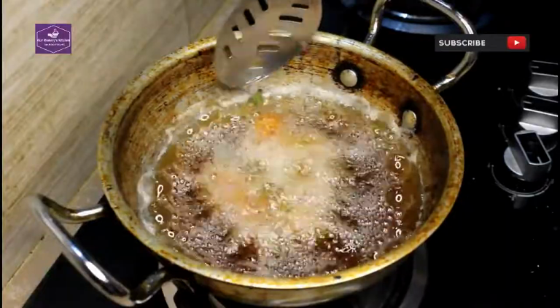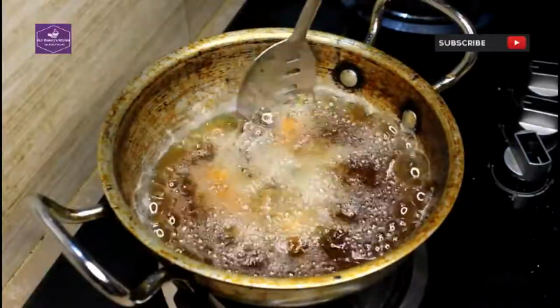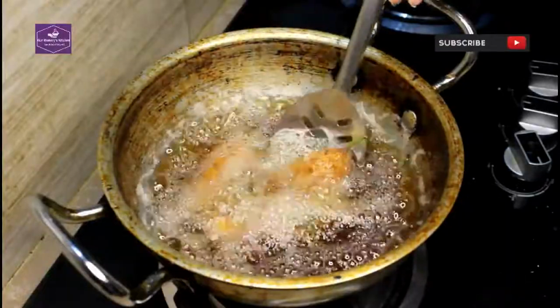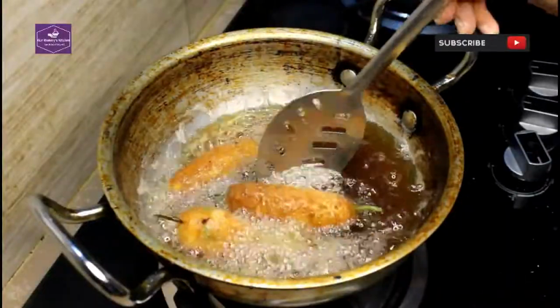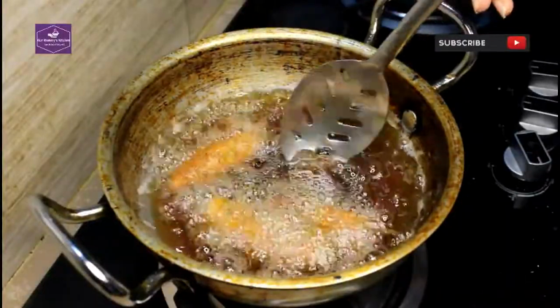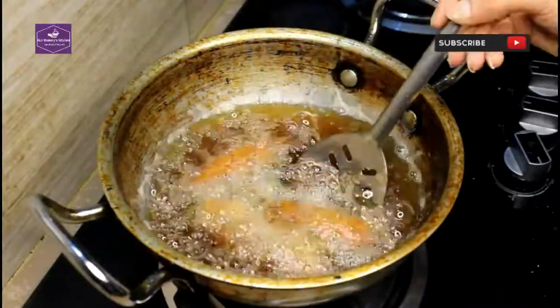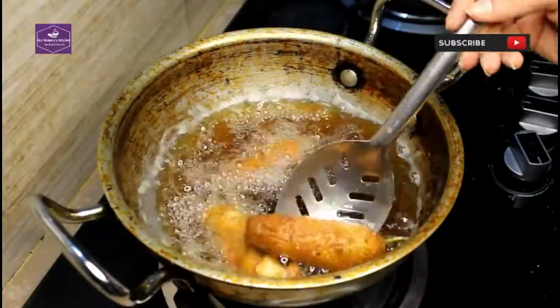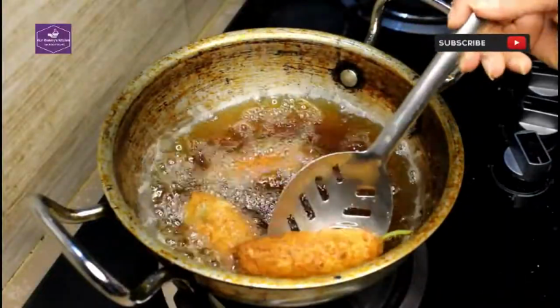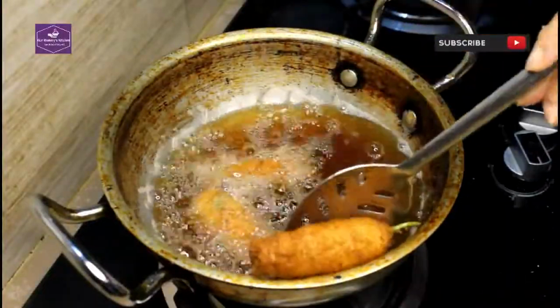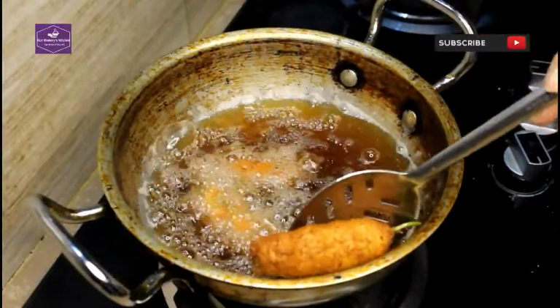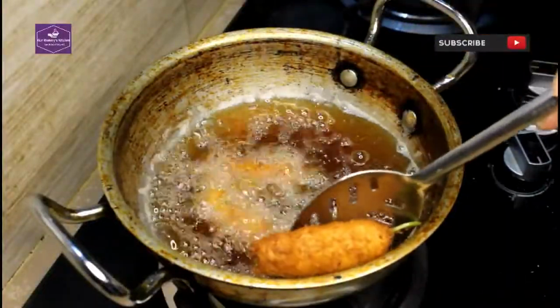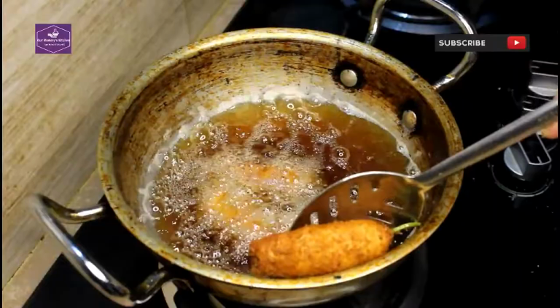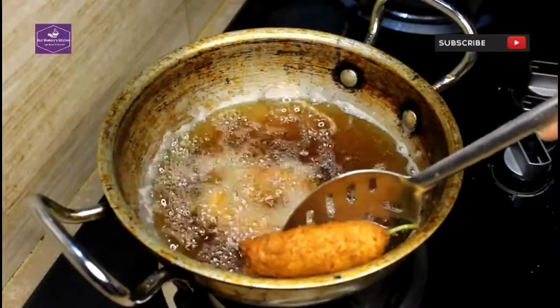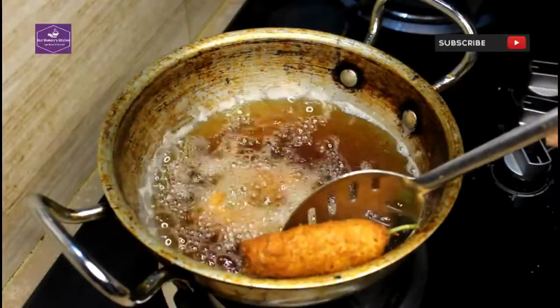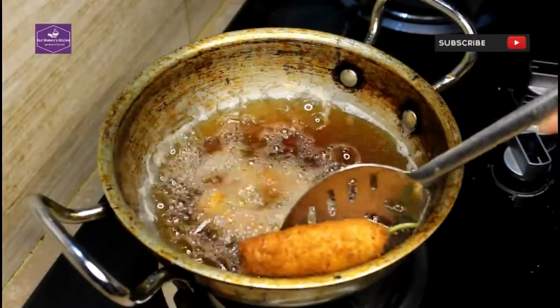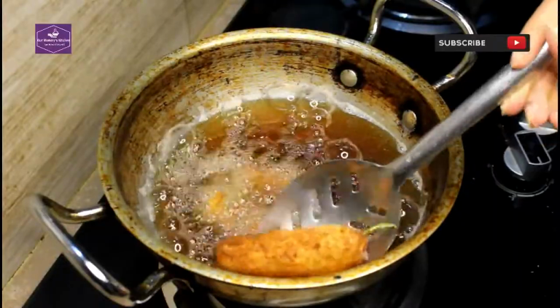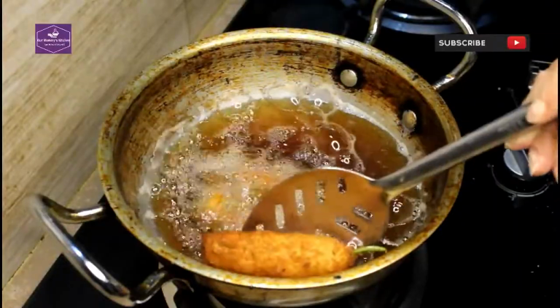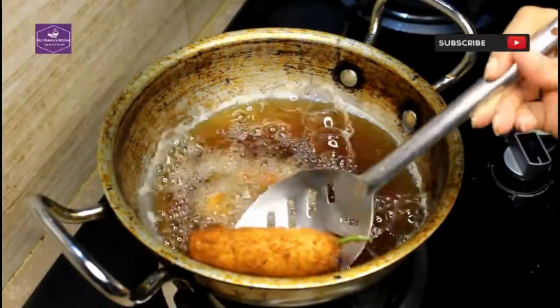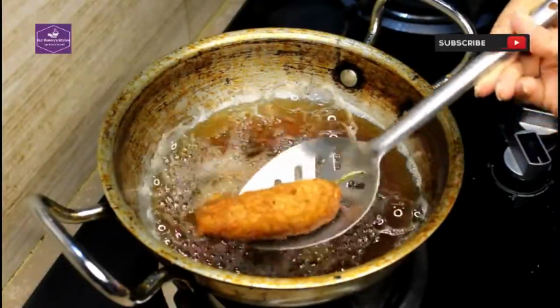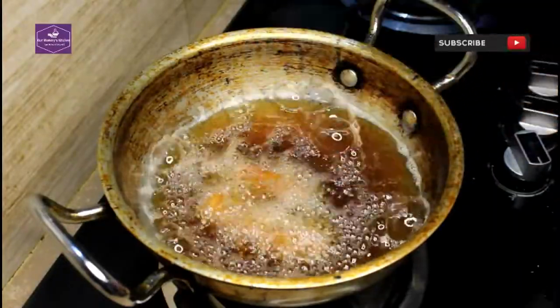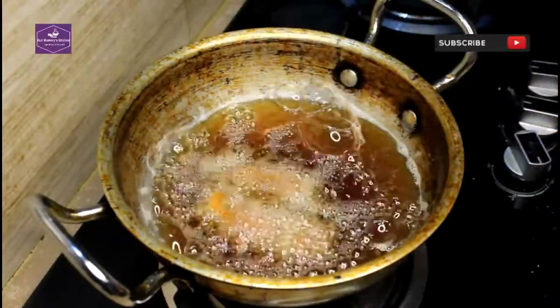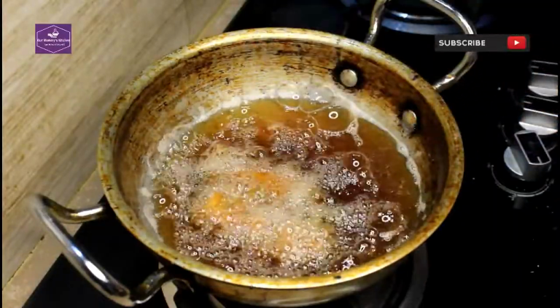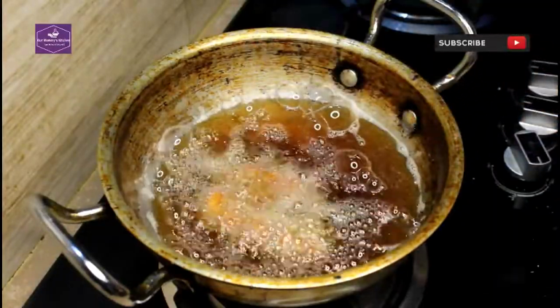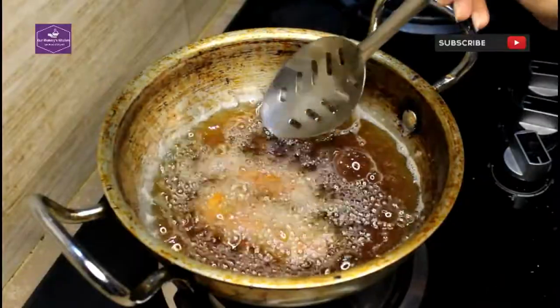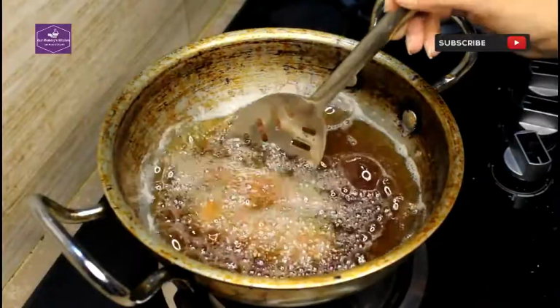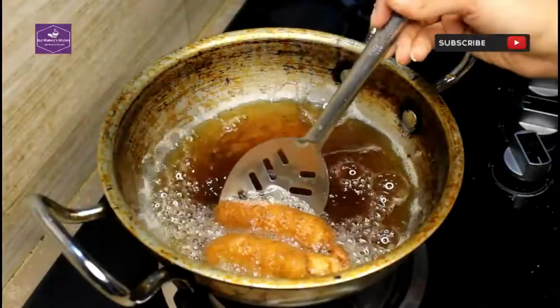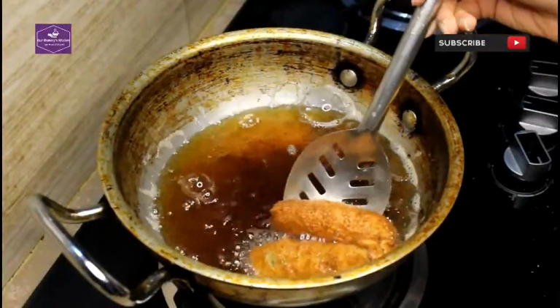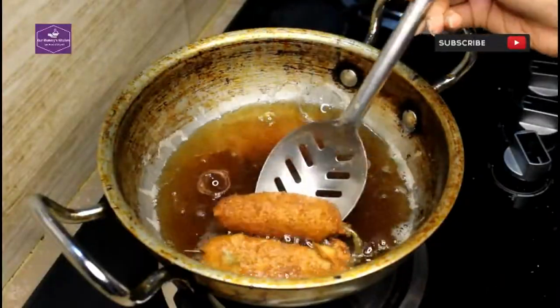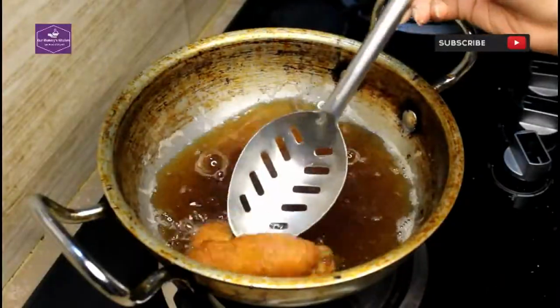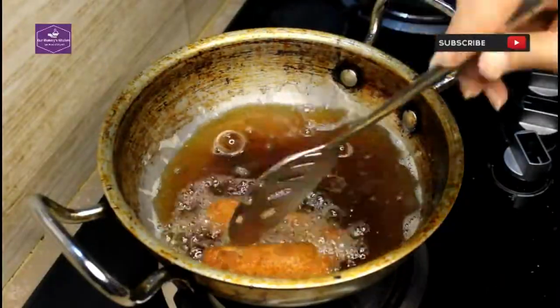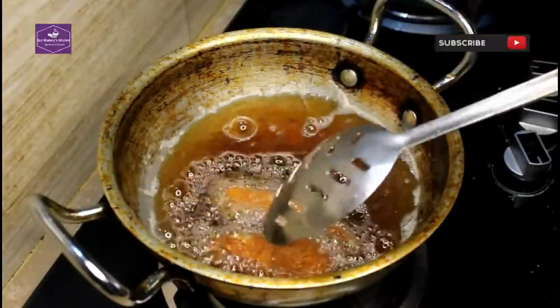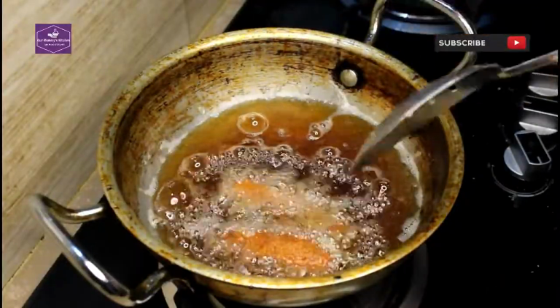This fries quickly — it does not take a long time. This color is very beautiful. Thank you so much for watching. Allah Hafiz.